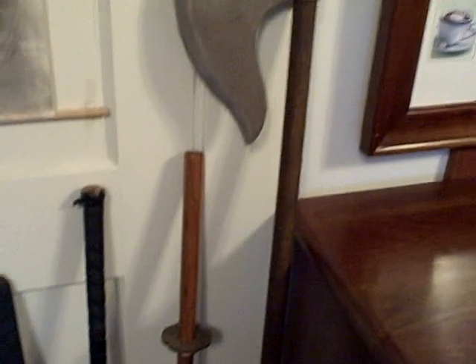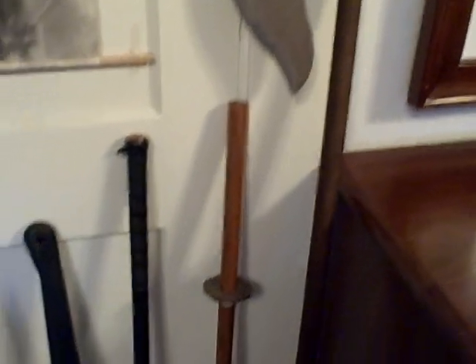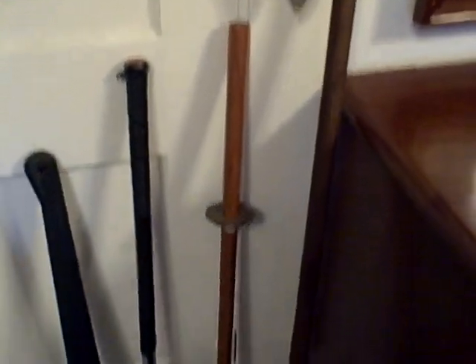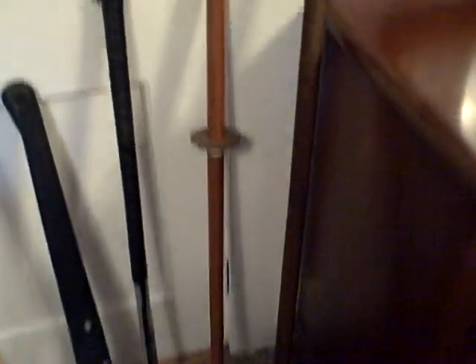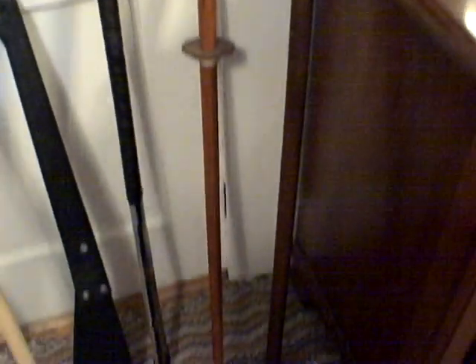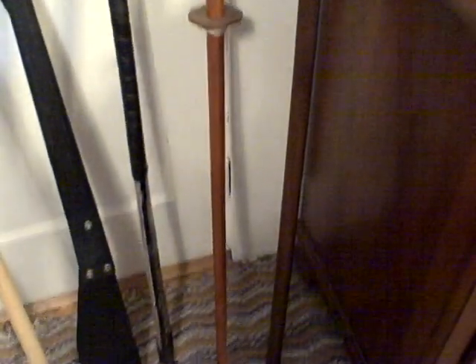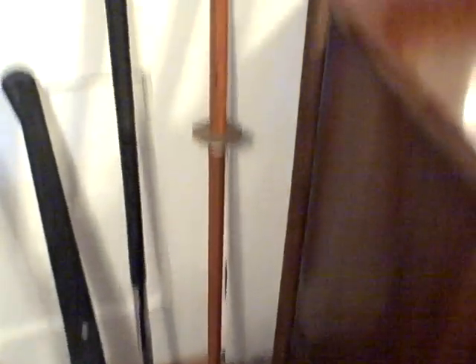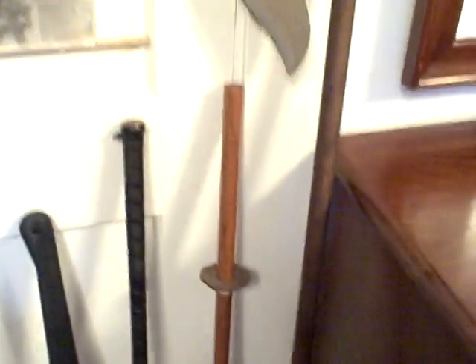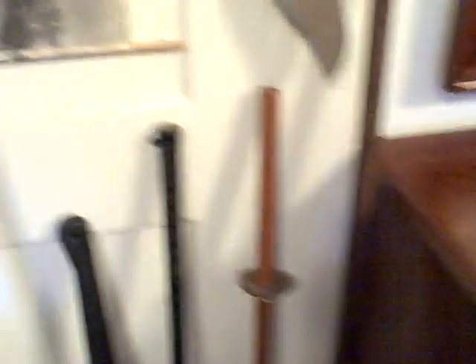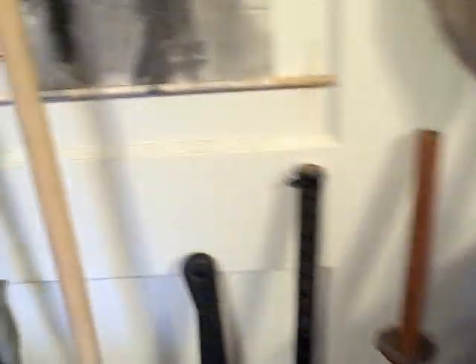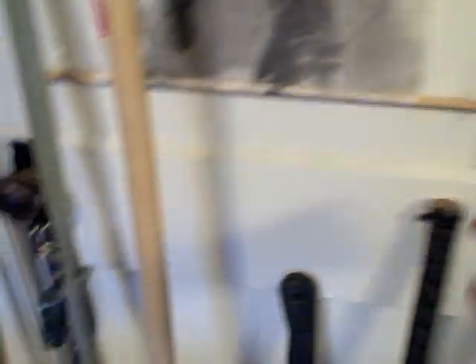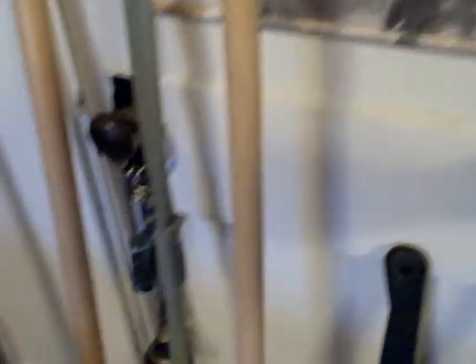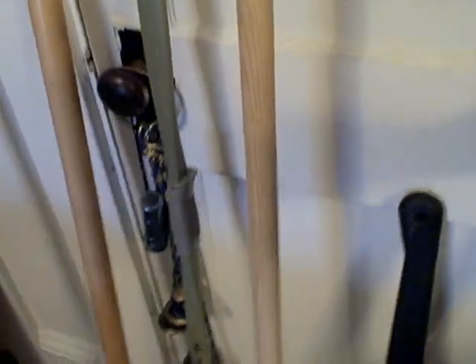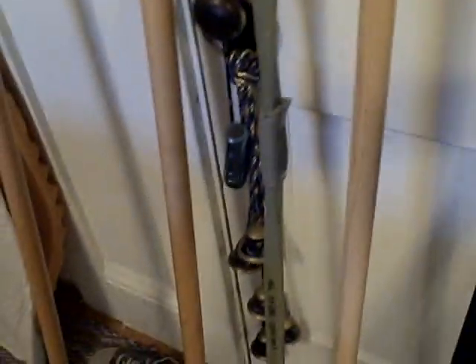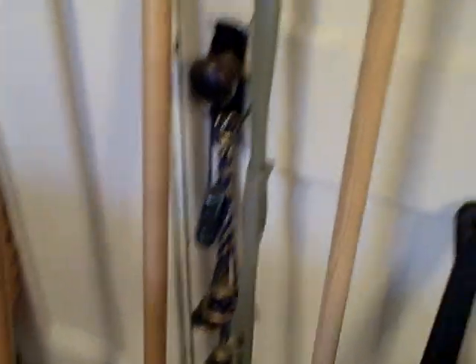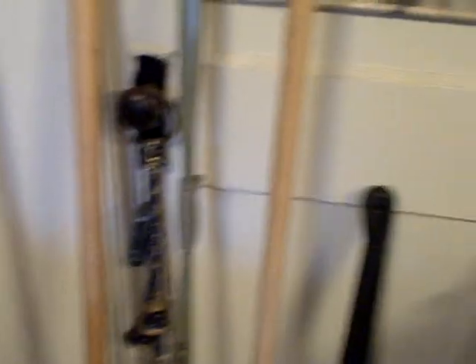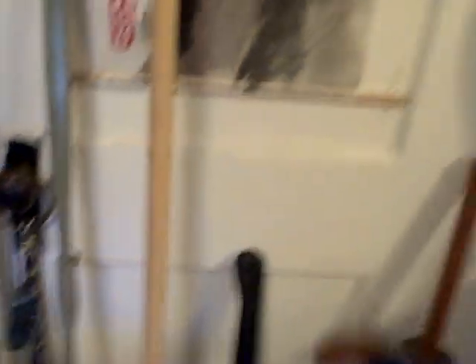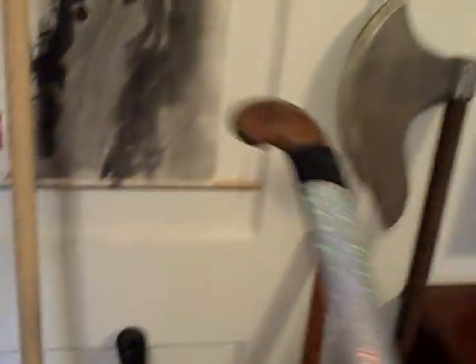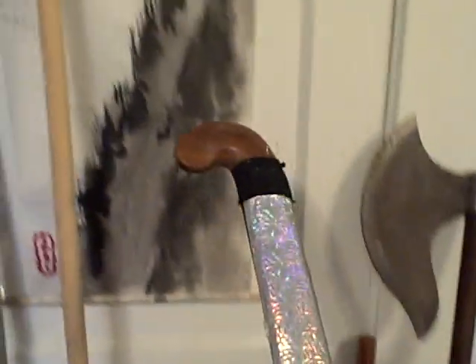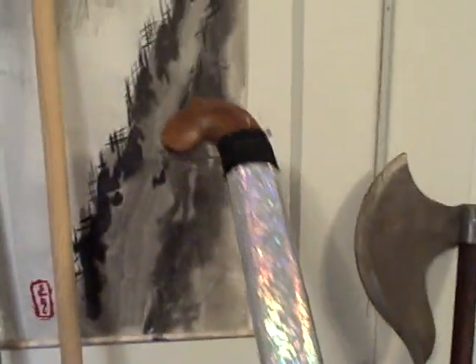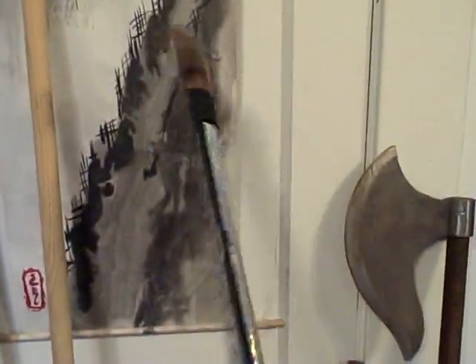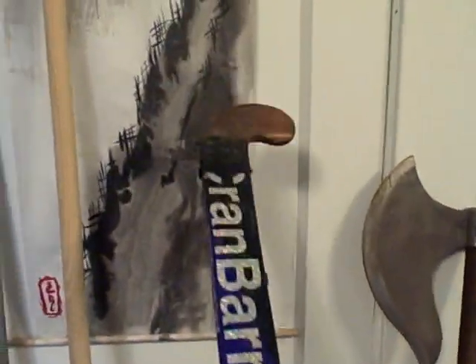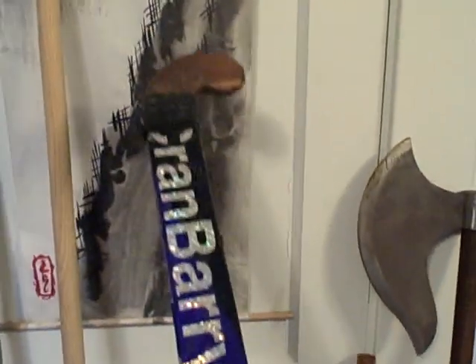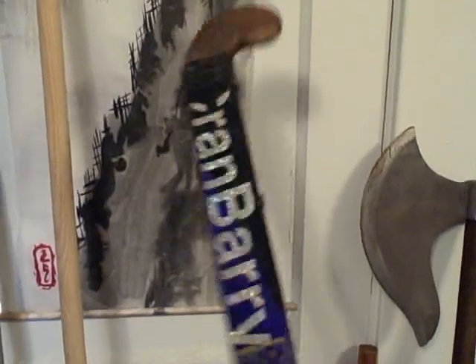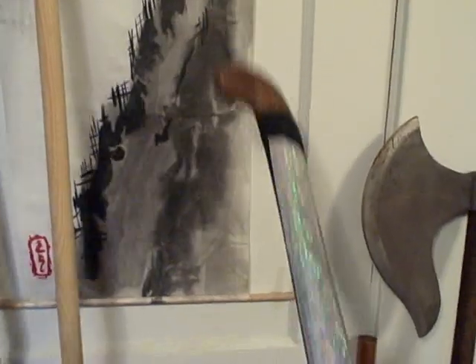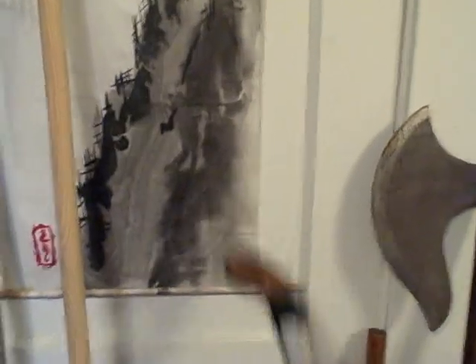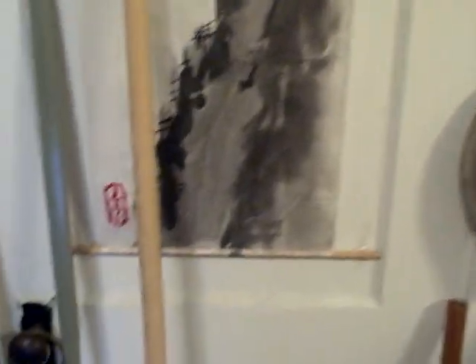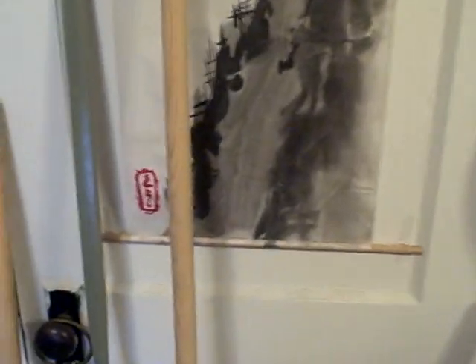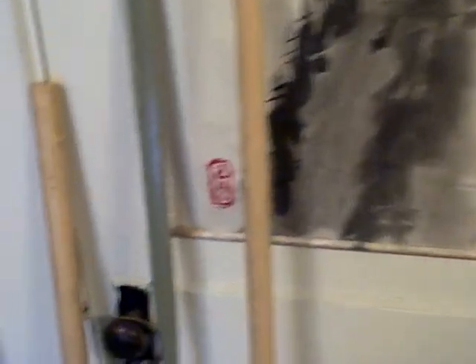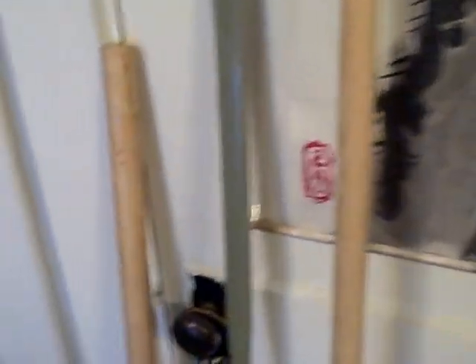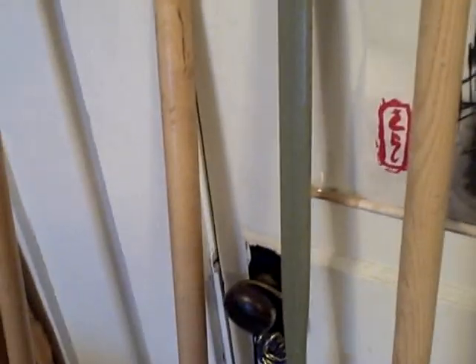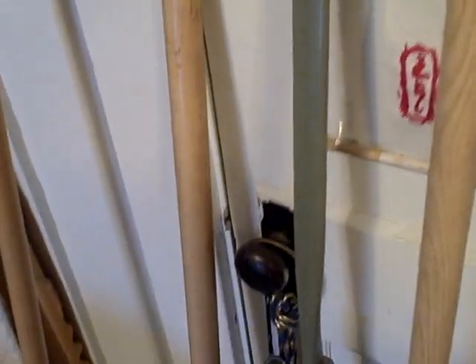Classic wooden bokken, nothing all that exciting. Improvised impact weapon — one field hockey stick, still useful. I happen to like the shape.